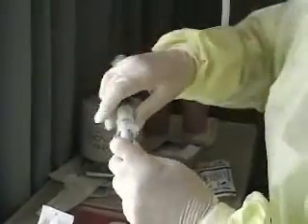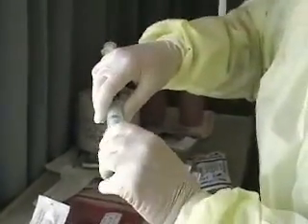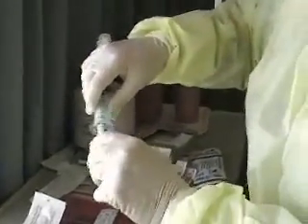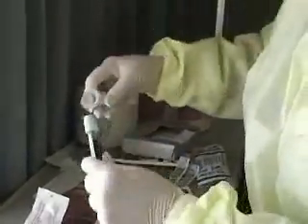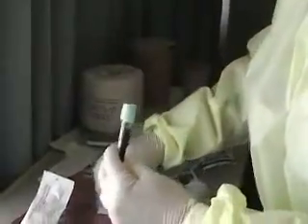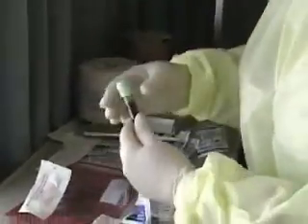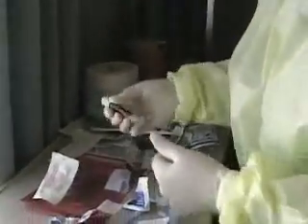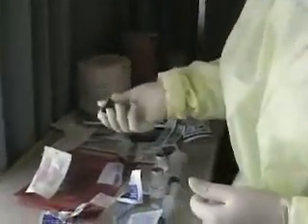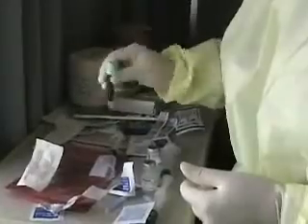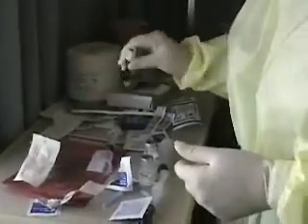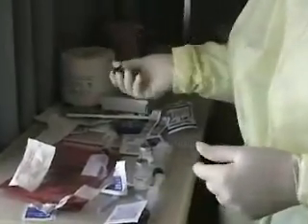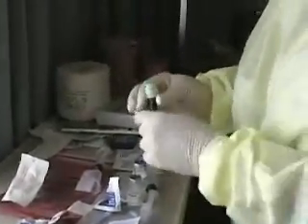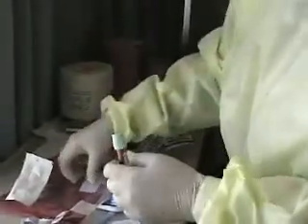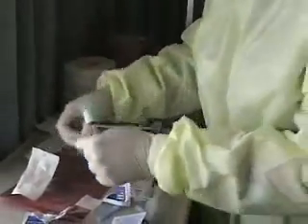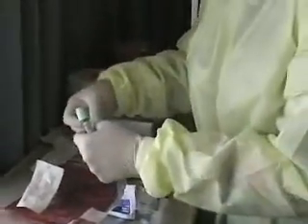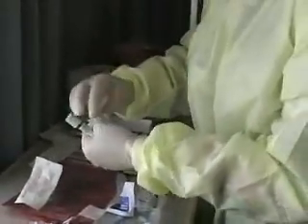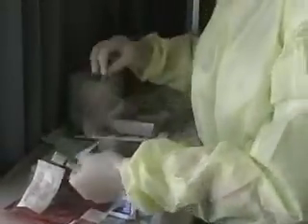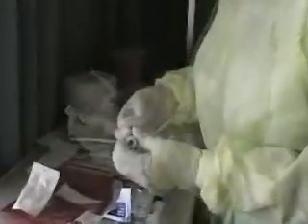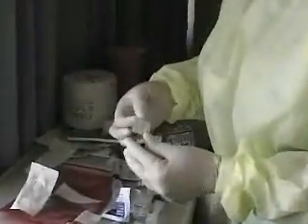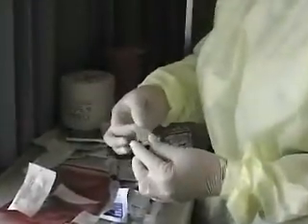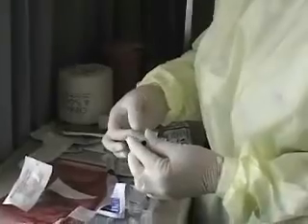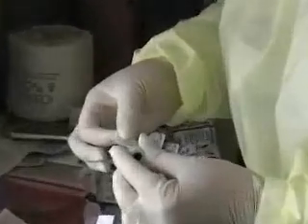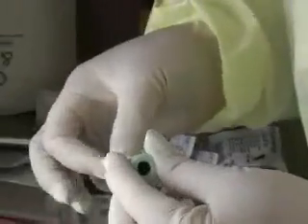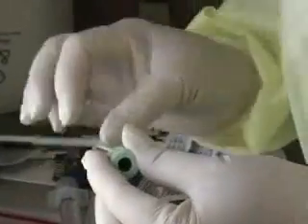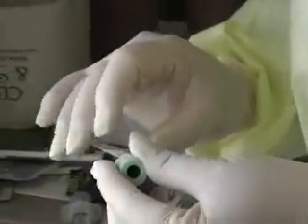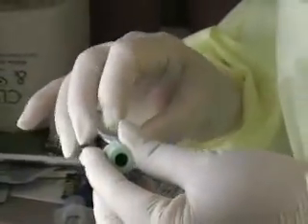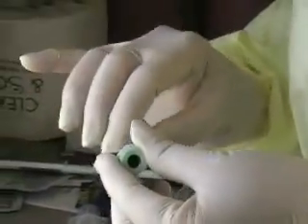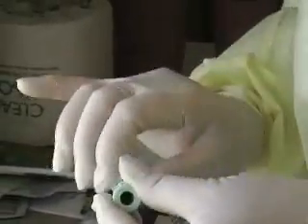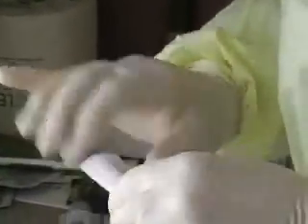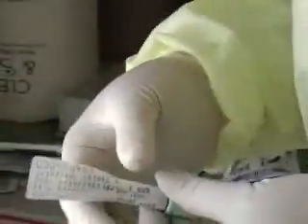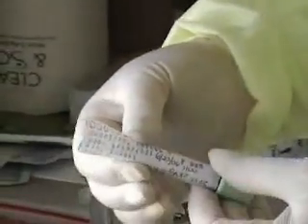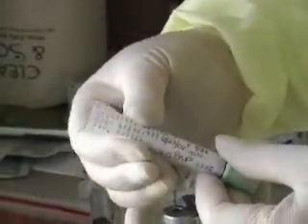Do we have the transfer equipment up on the units? Now we have our sample and we'll put our label on — the date and time, what the draw is for, the nurse's initials, and the patient's information.